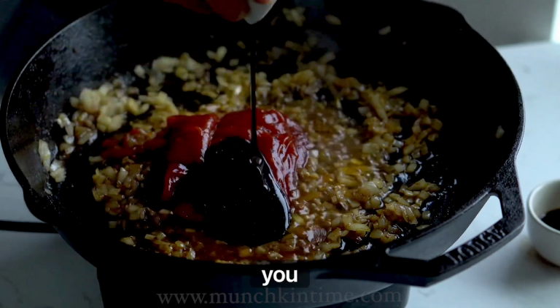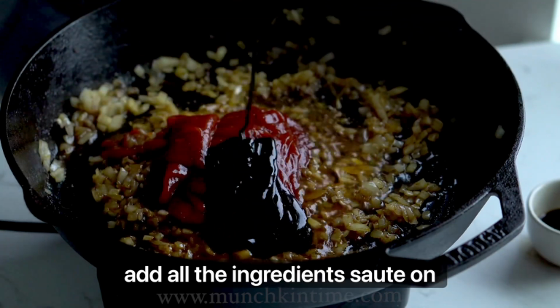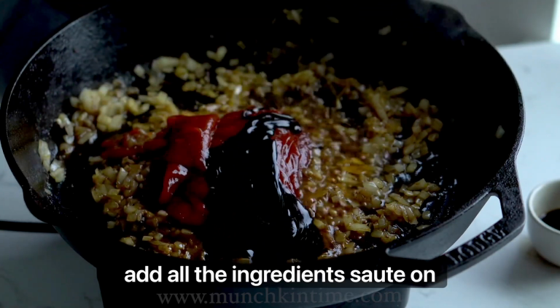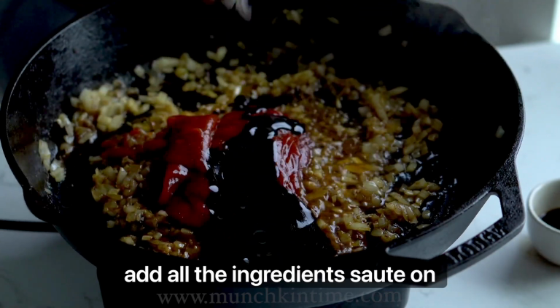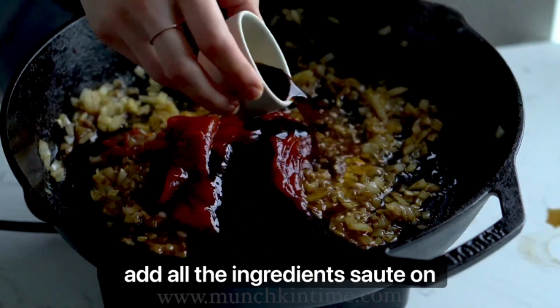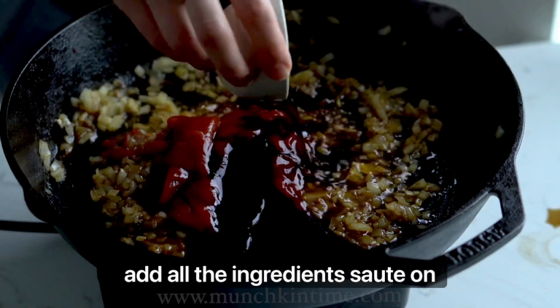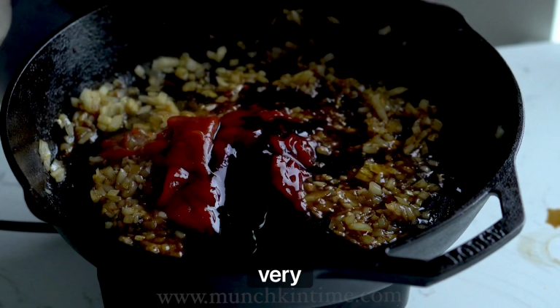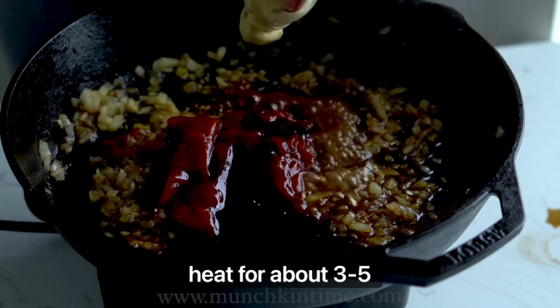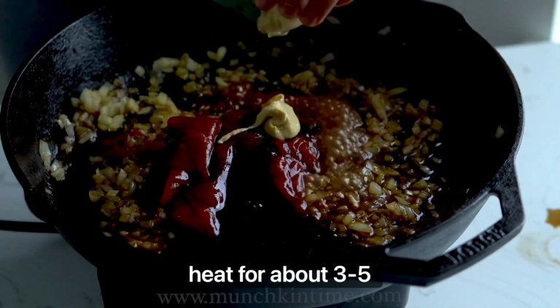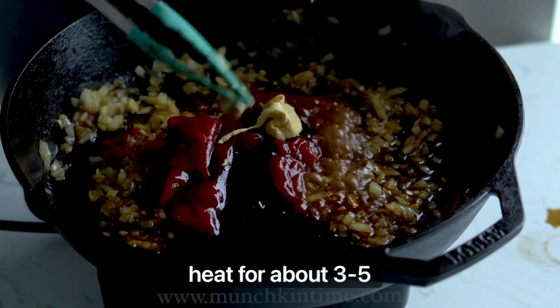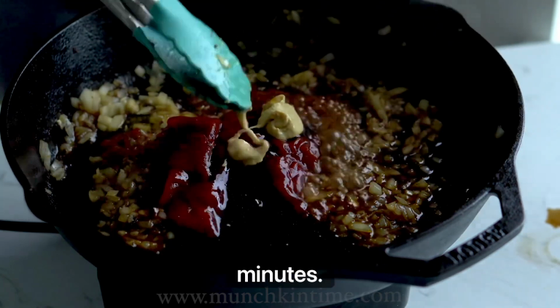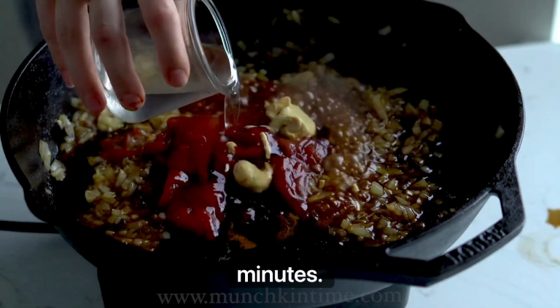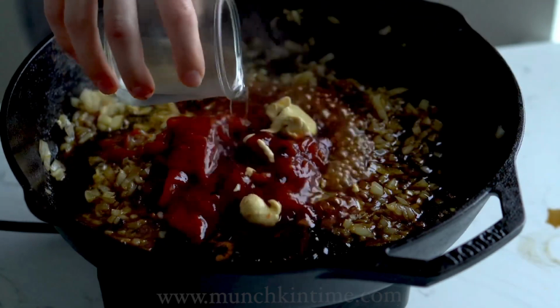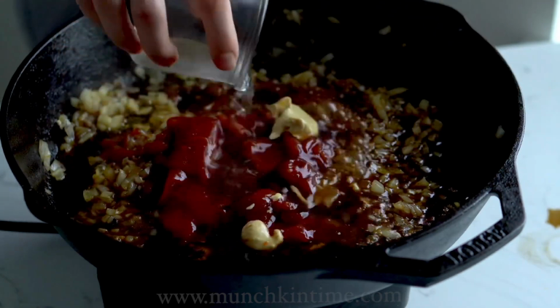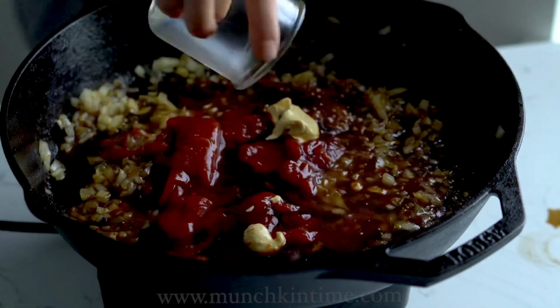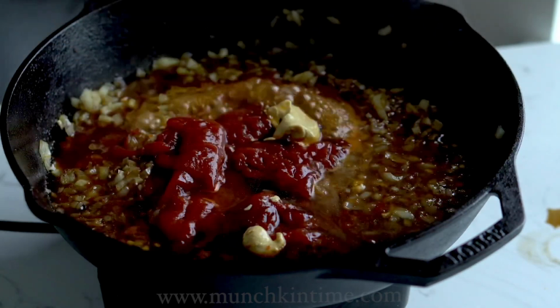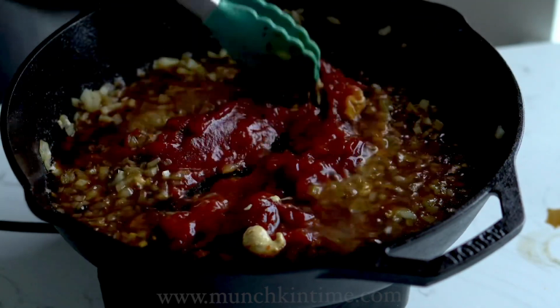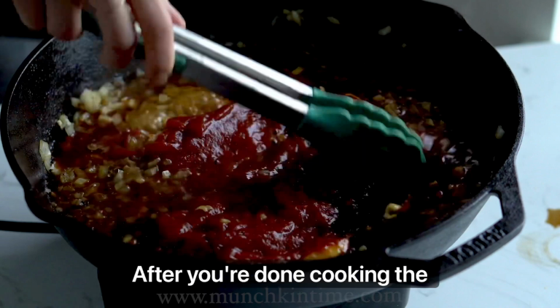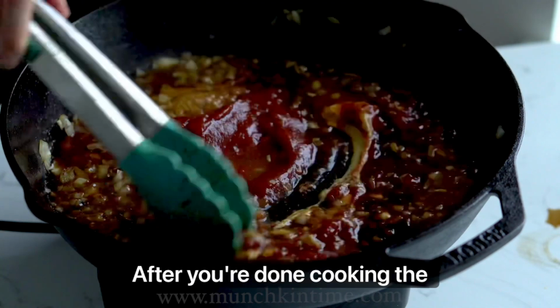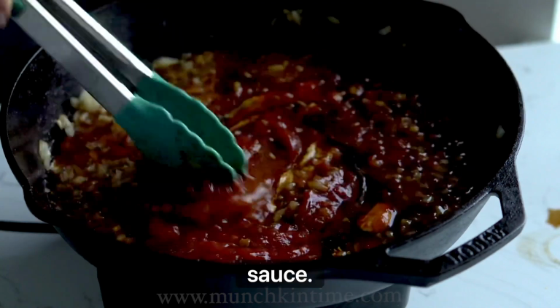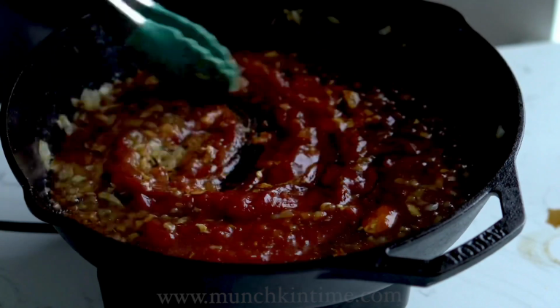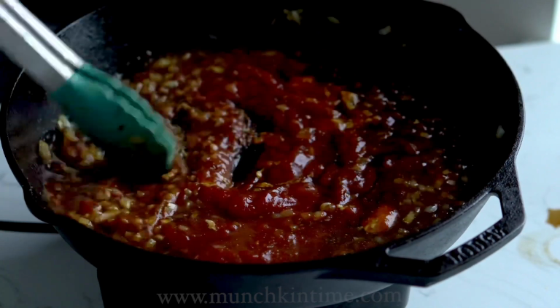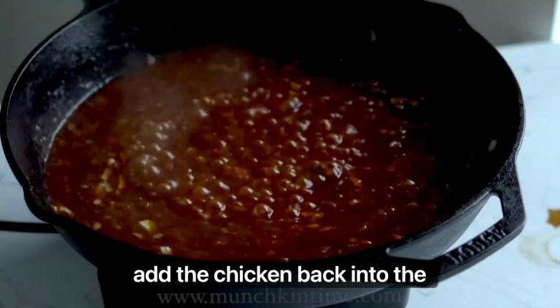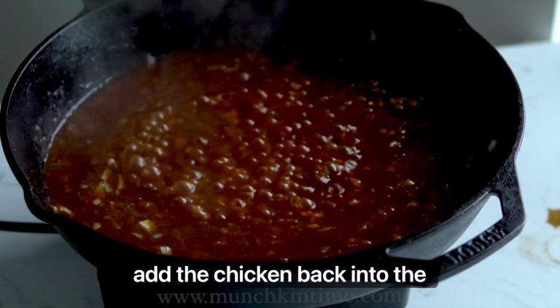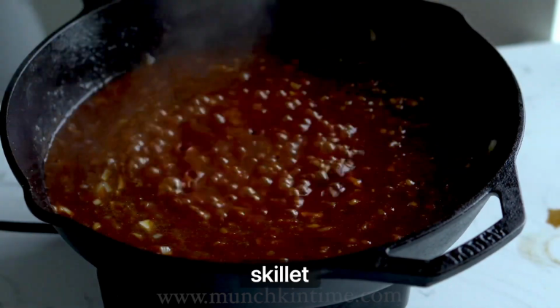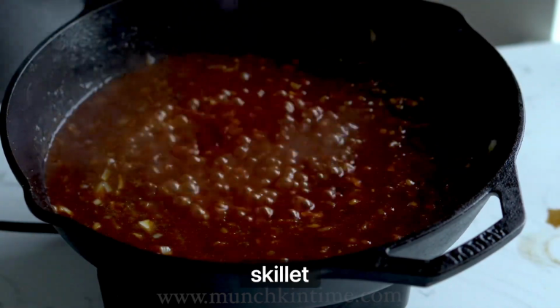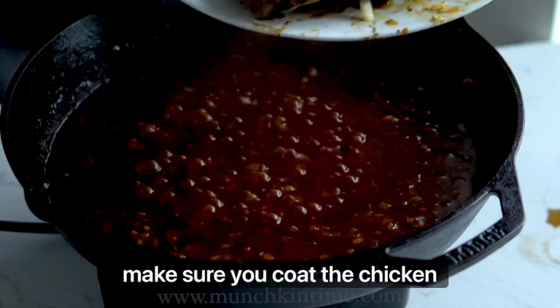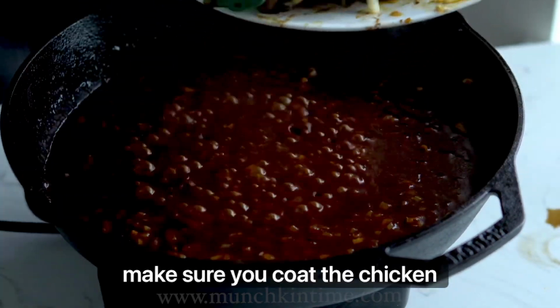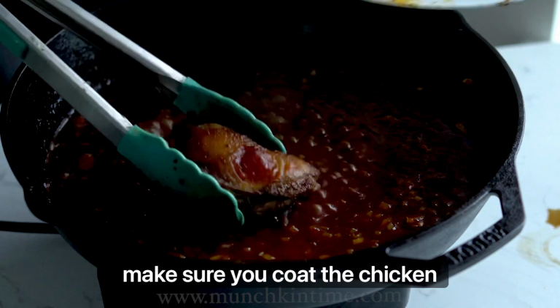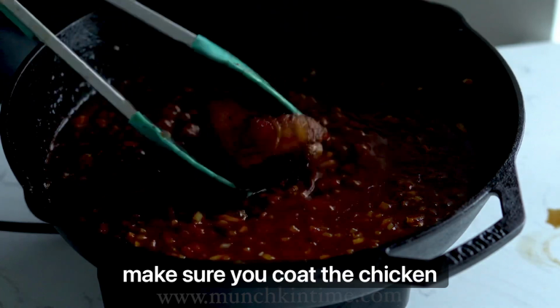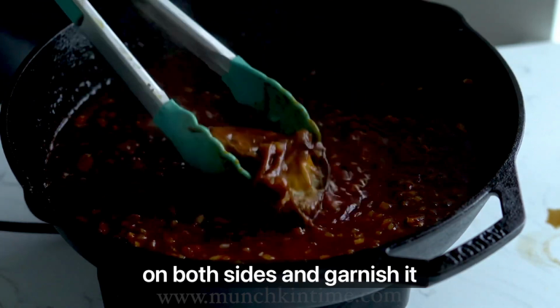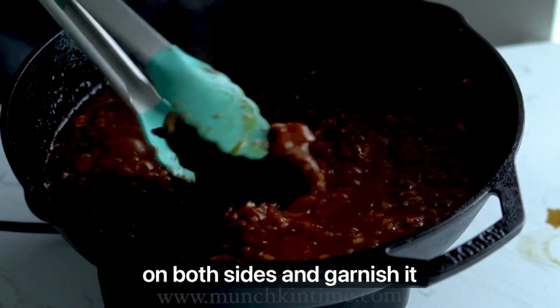After you add all the ingredients, sauté on very low heat for about three to five minutes. Once the sauce is done, add the chicken back into the skillet and make sure you coat the chicken on both sides.